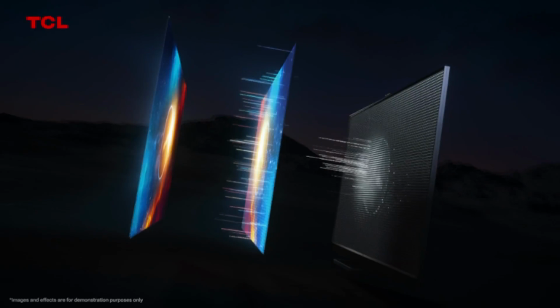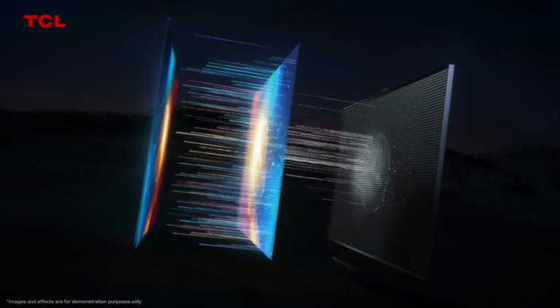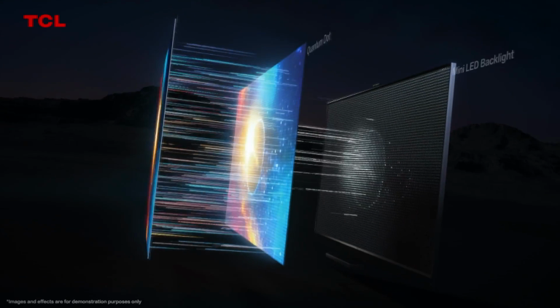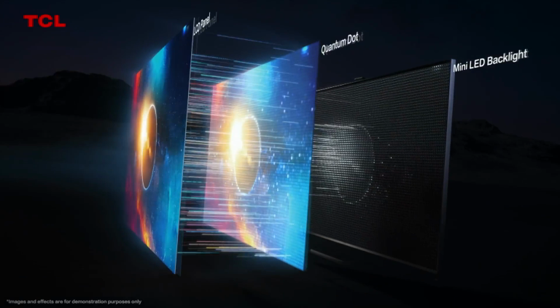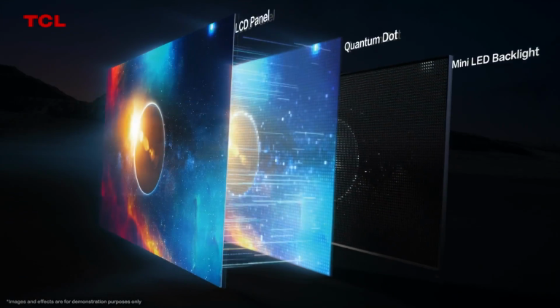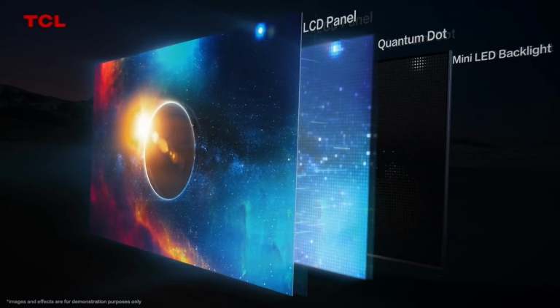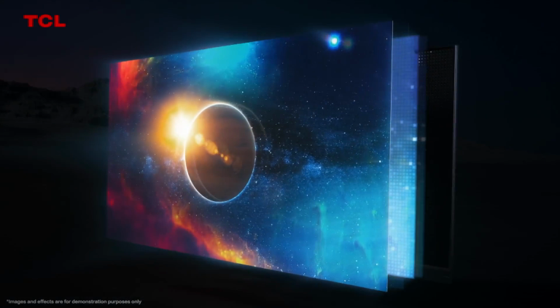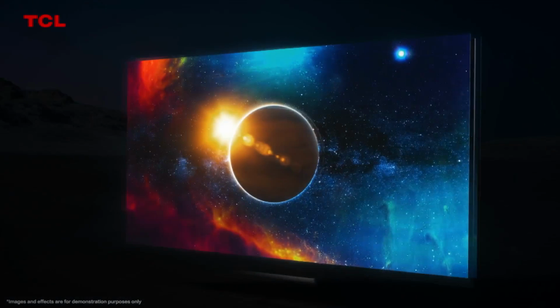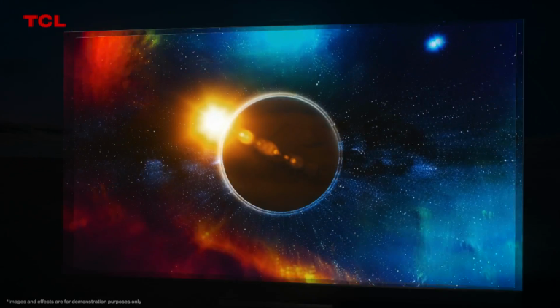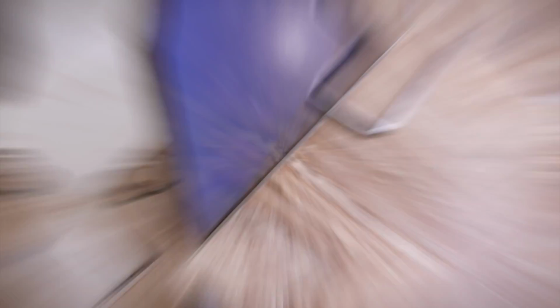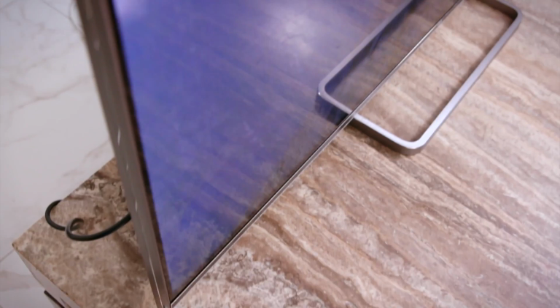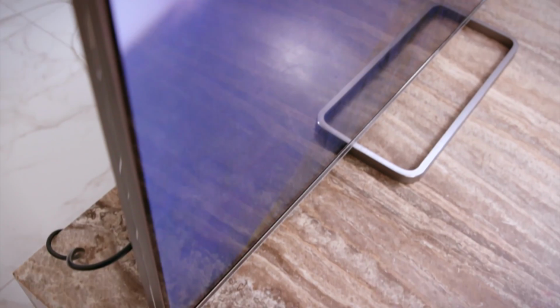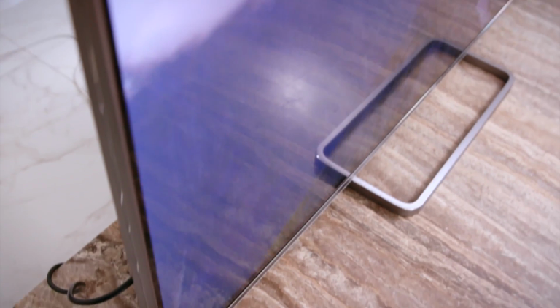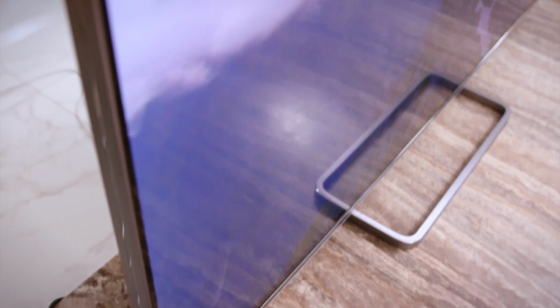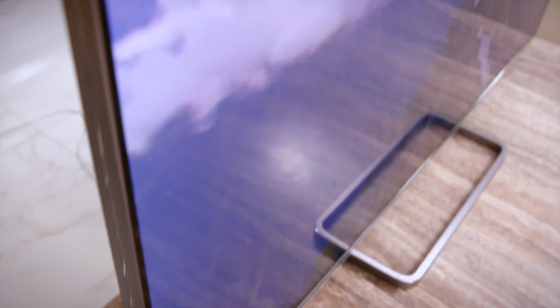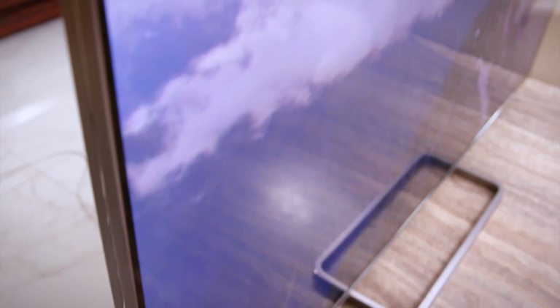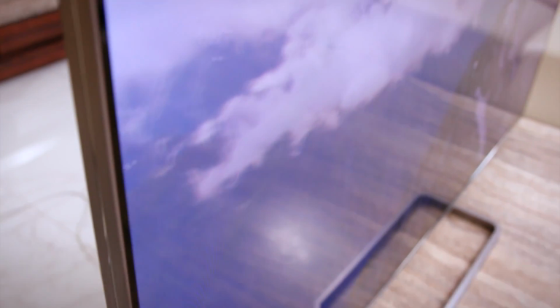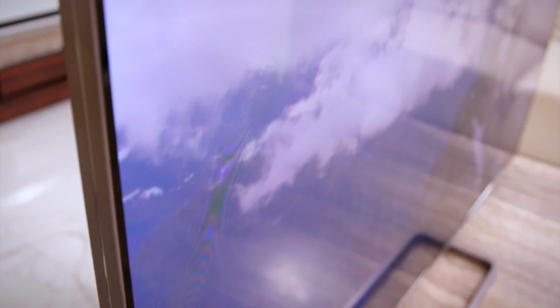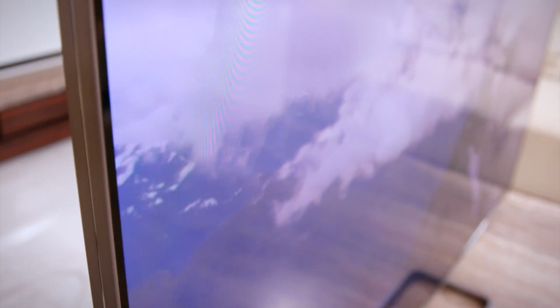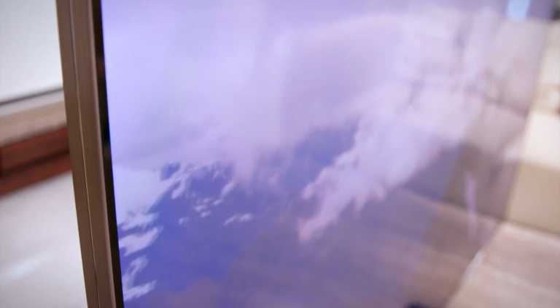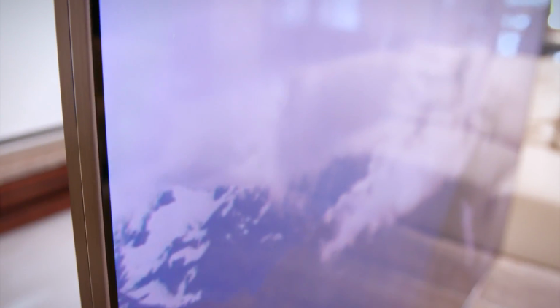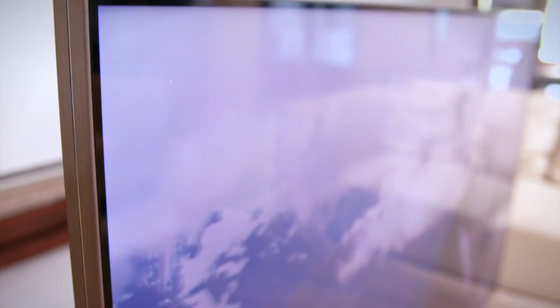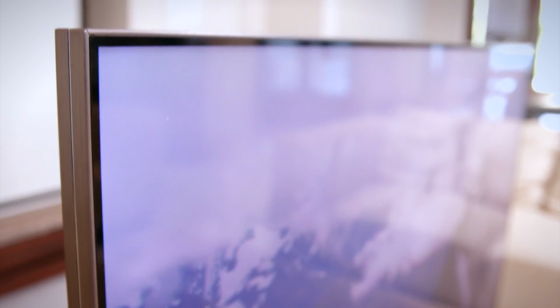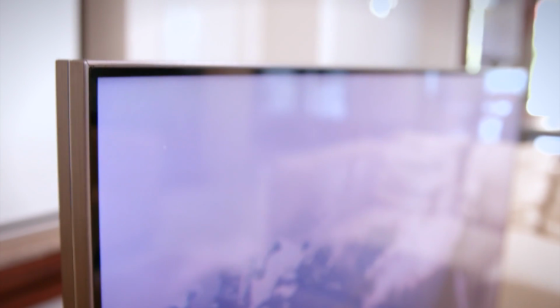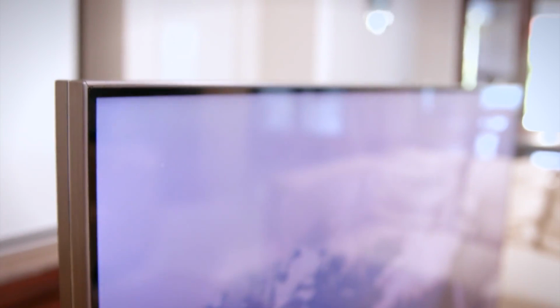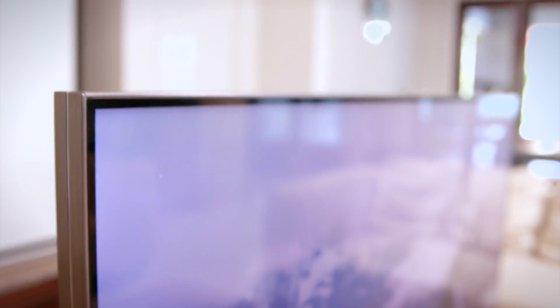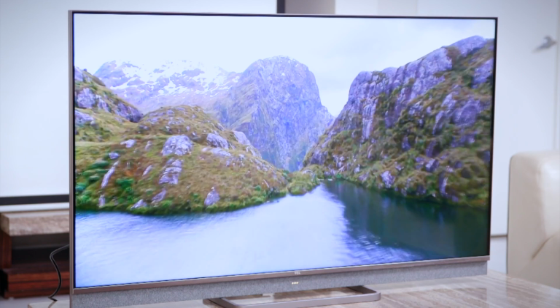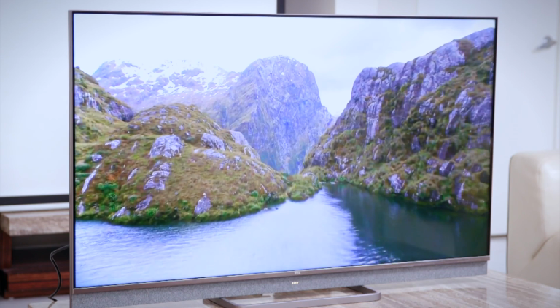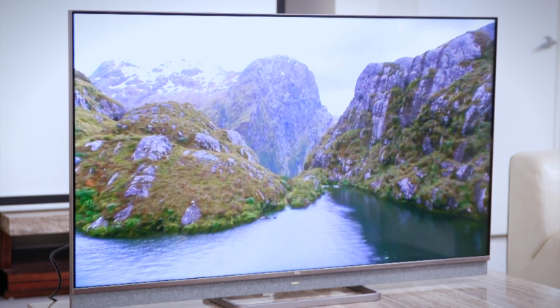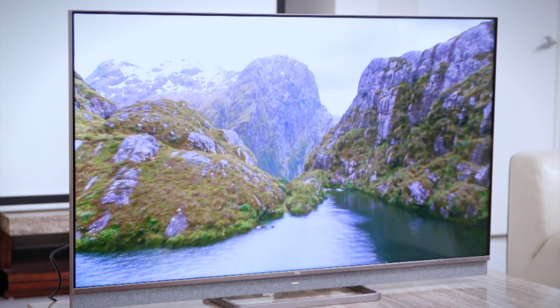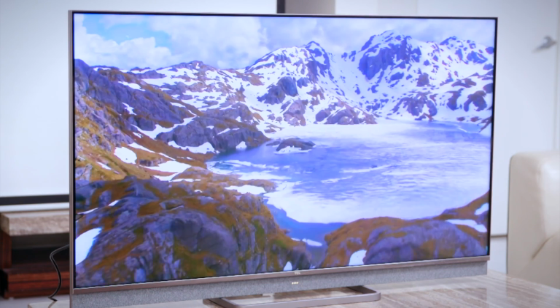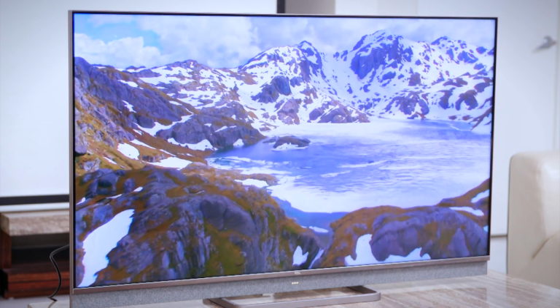Designed as a three-layer system, you have a Mini LED backlight and Quantum Dot middle, topped off with an LCD panel. With the Quantum Dot technology, you're able to experience industry-leading colour volume and brightness.